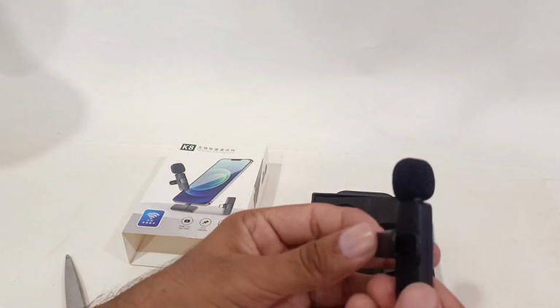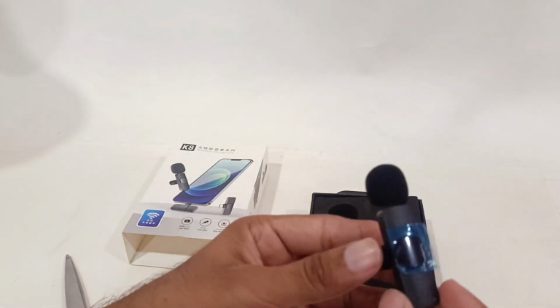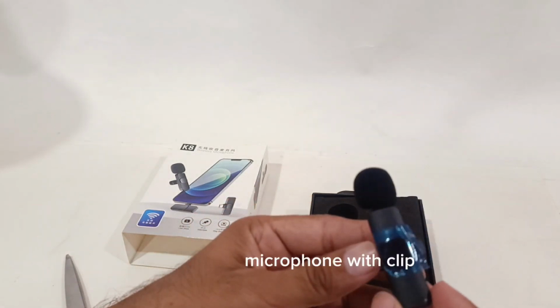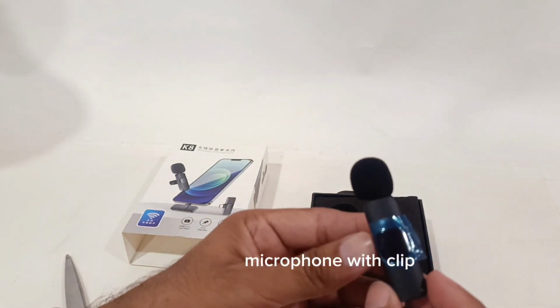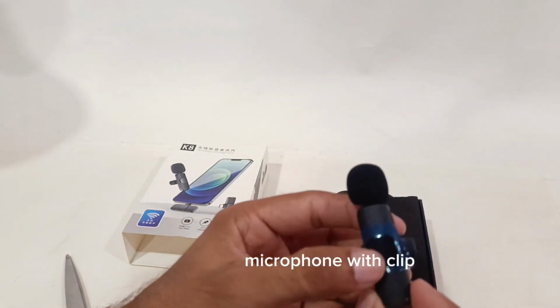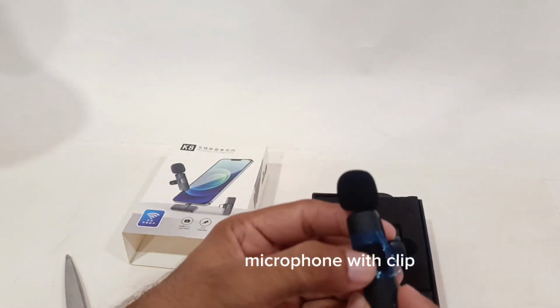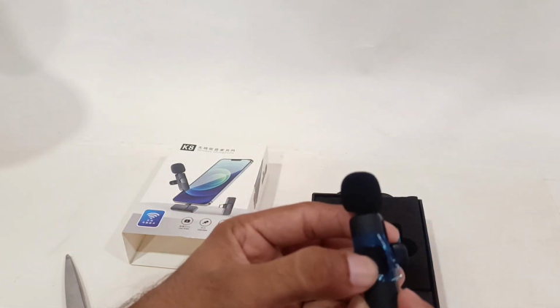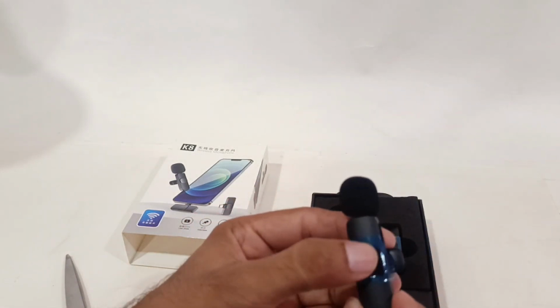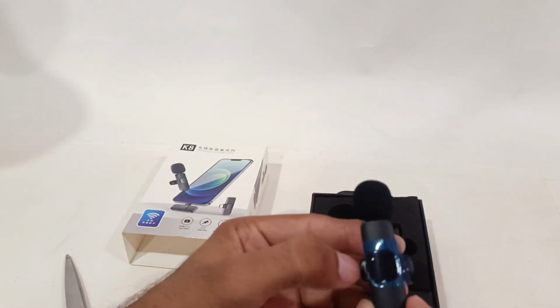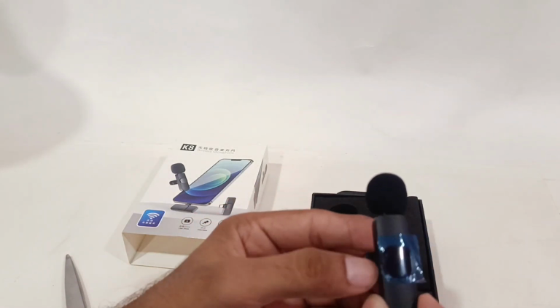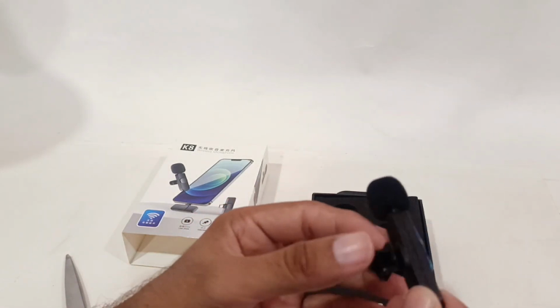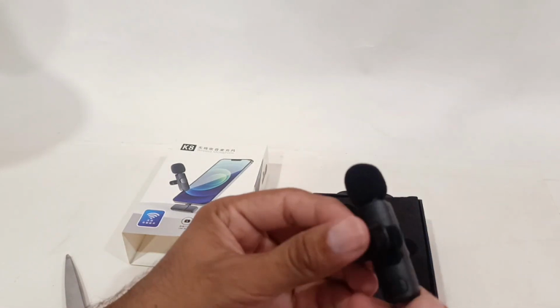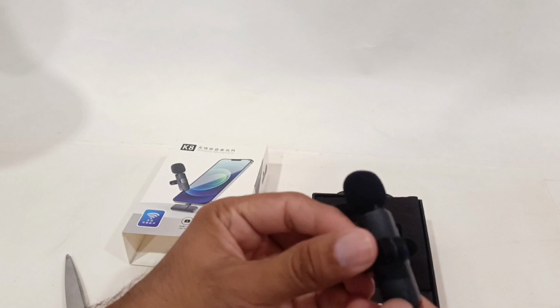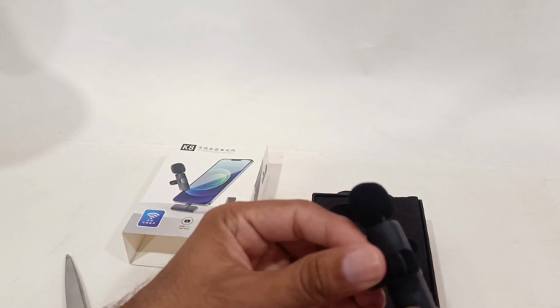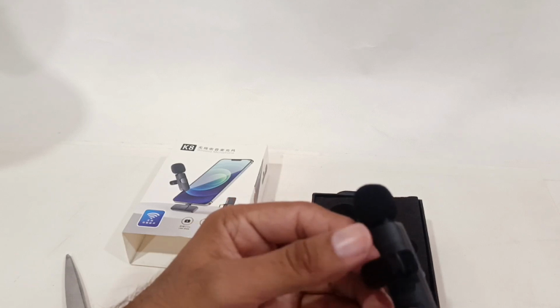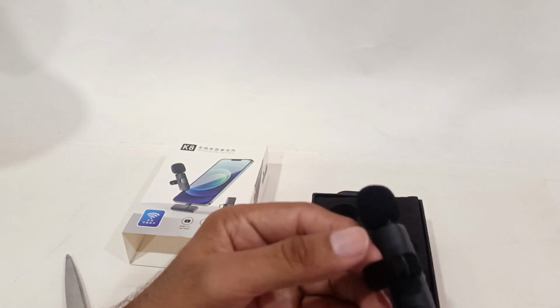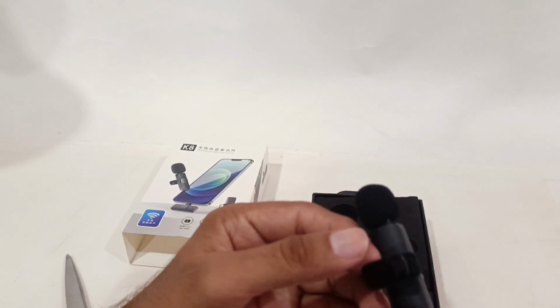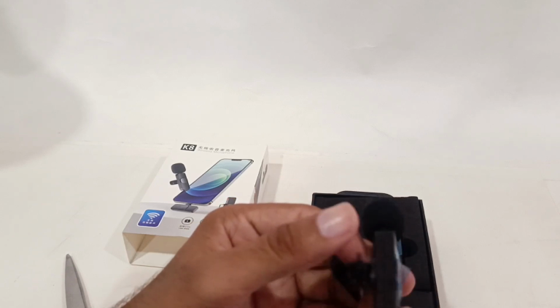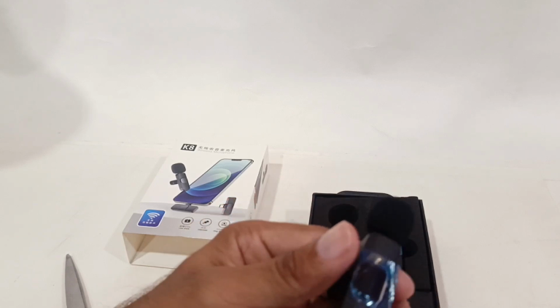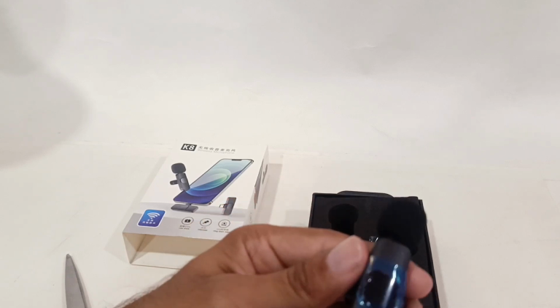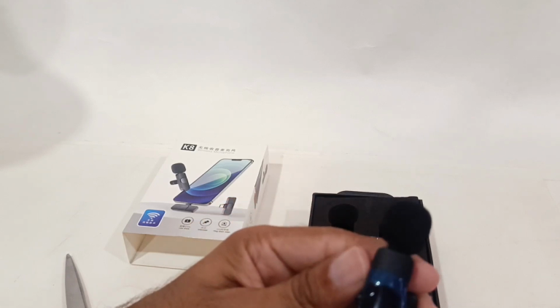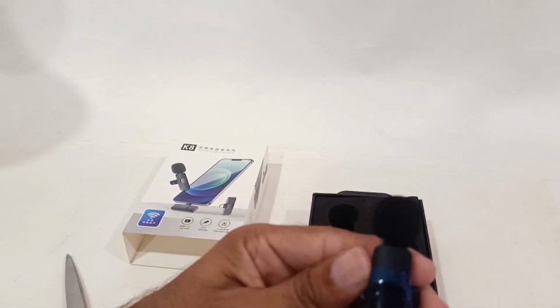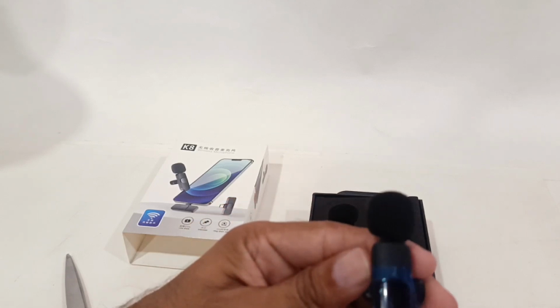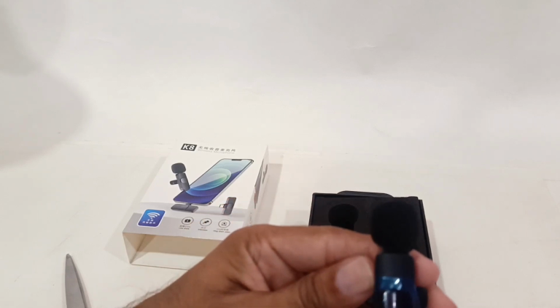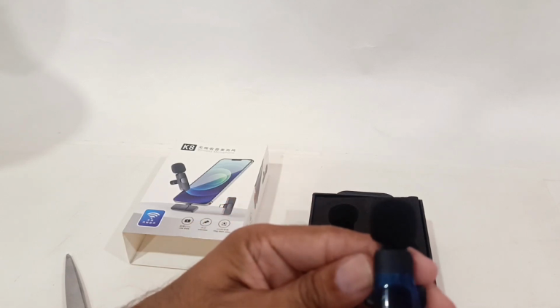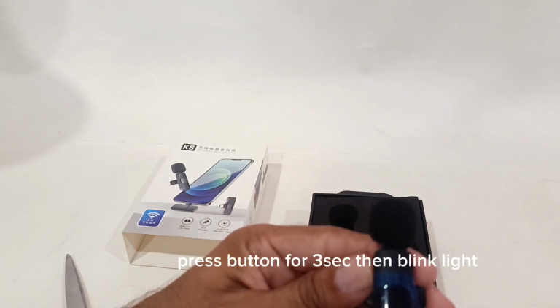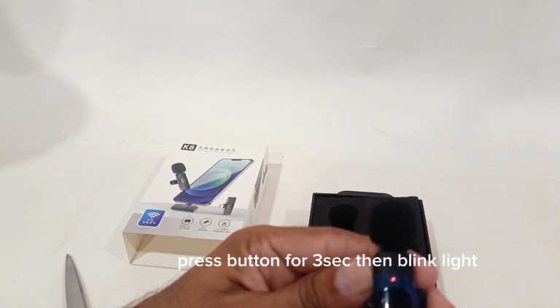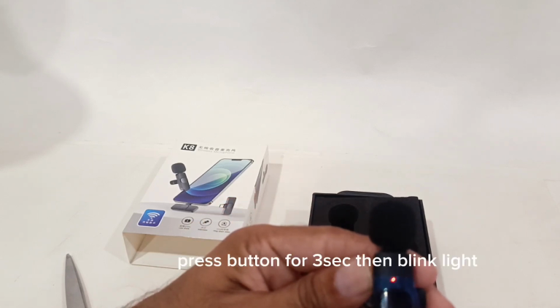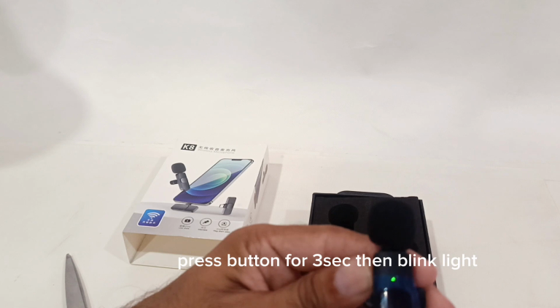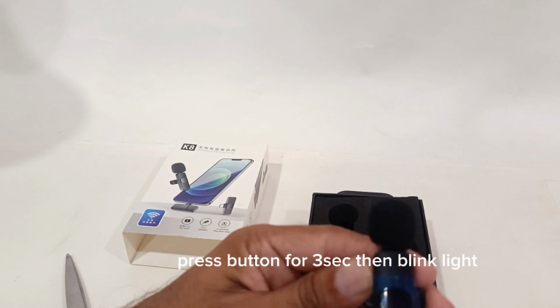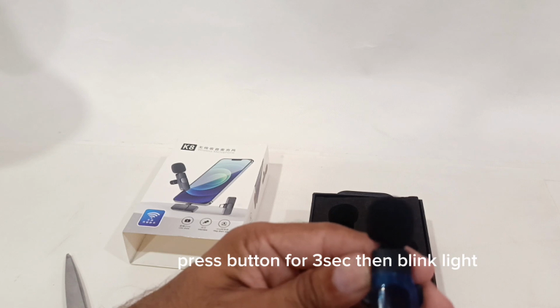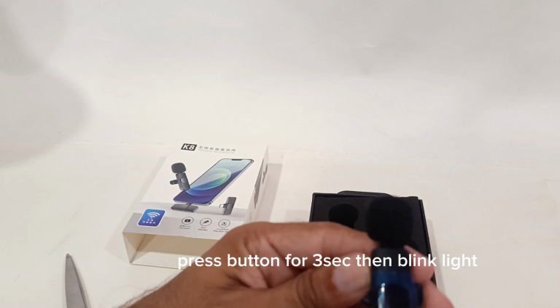The microphone comes with a clip. Press the button for 3 seconds and the light will blink.